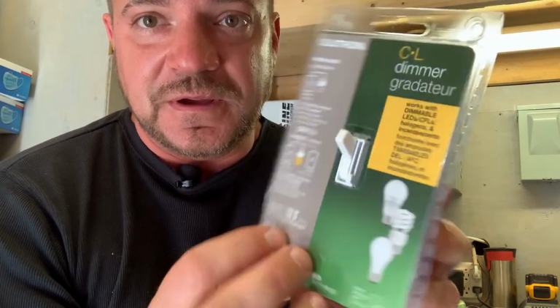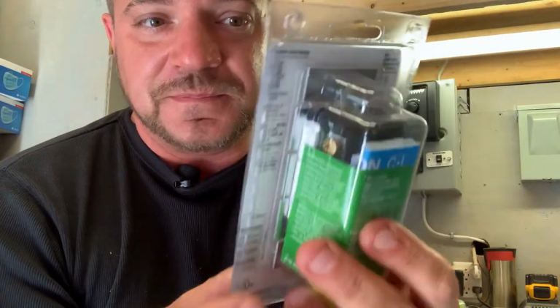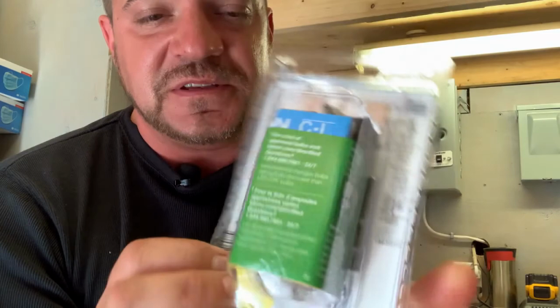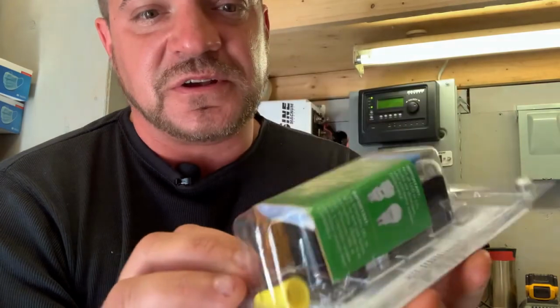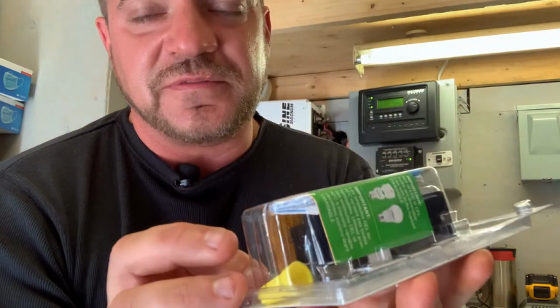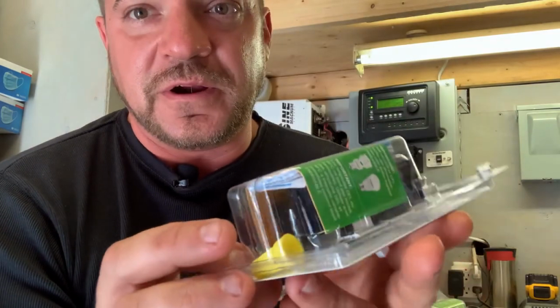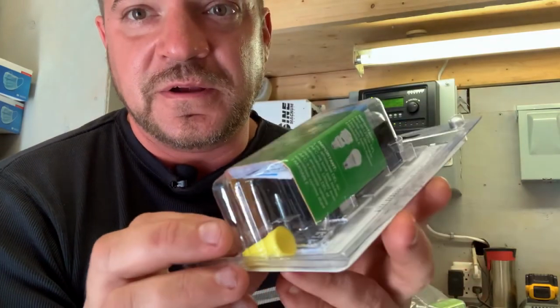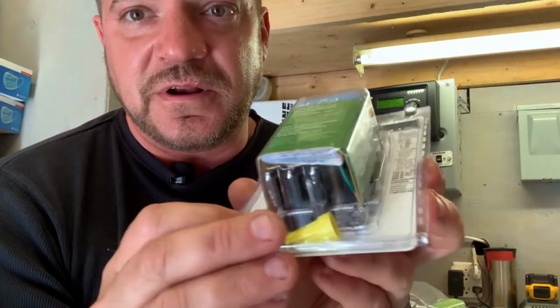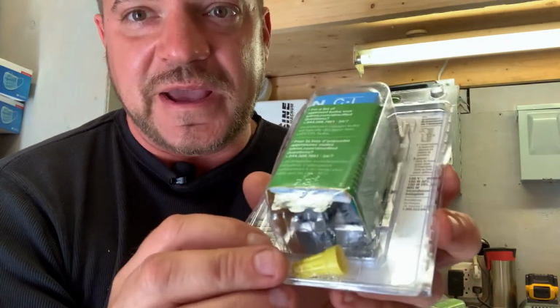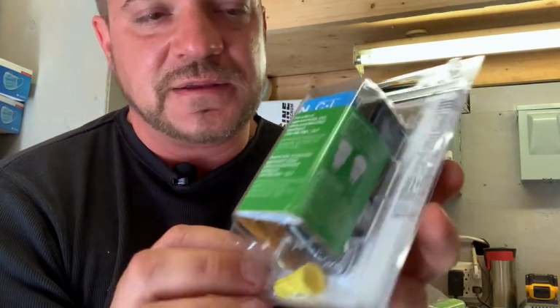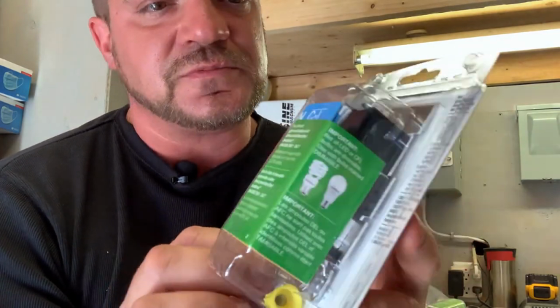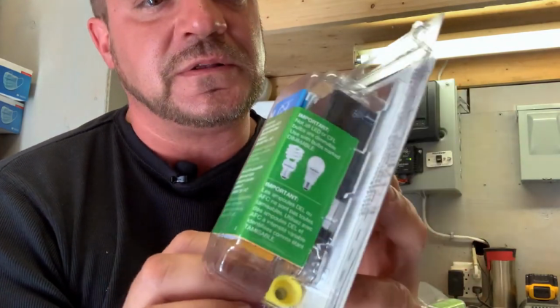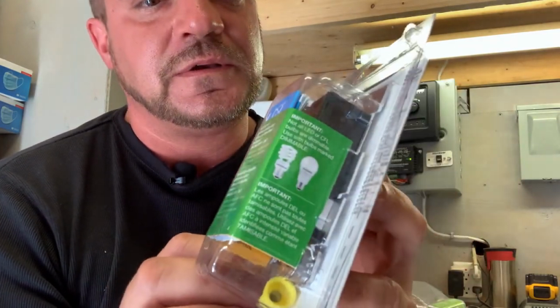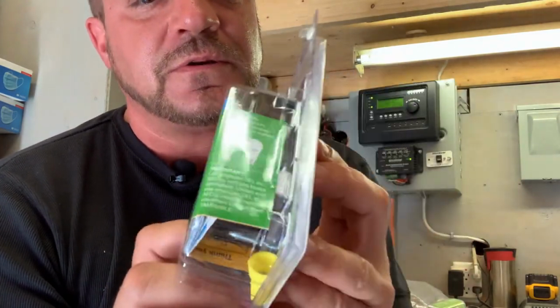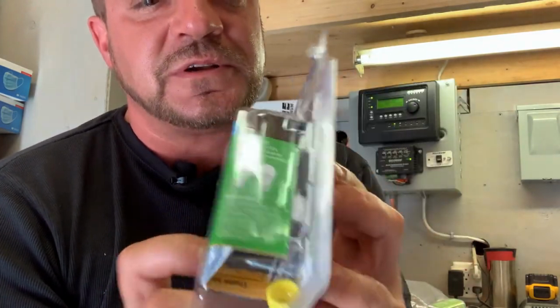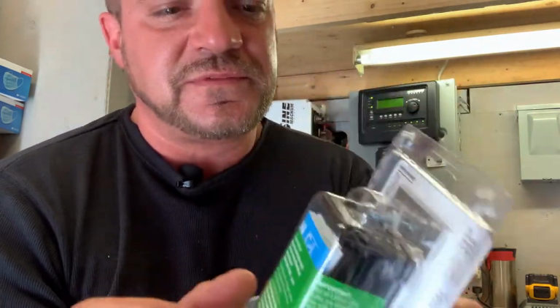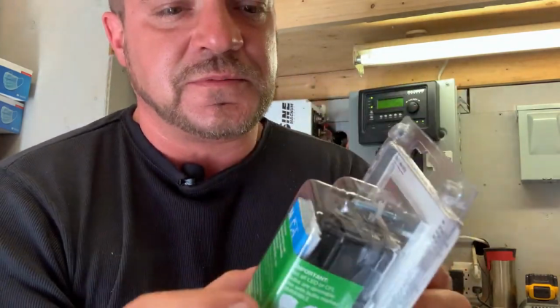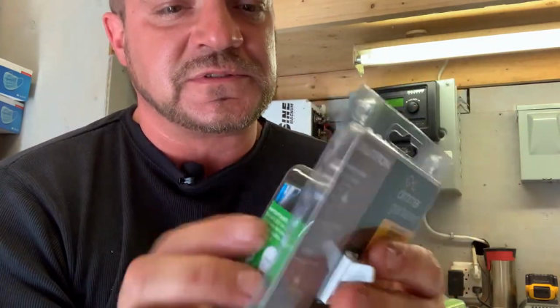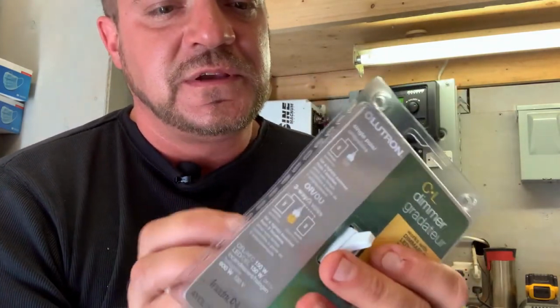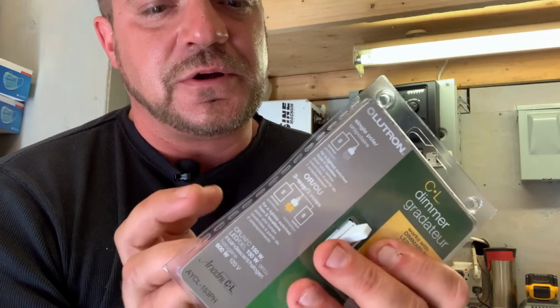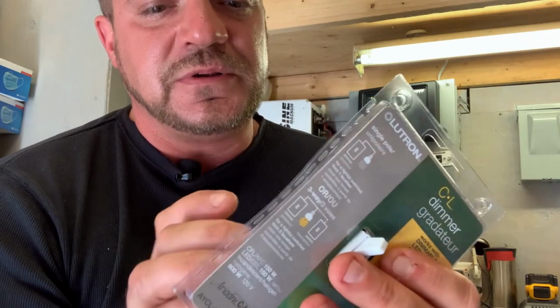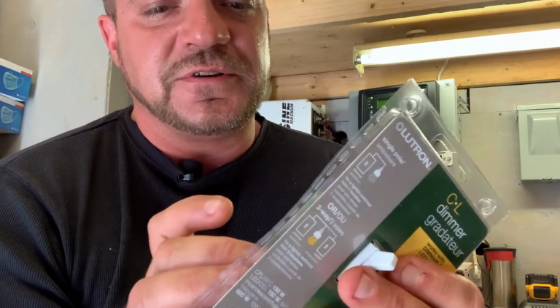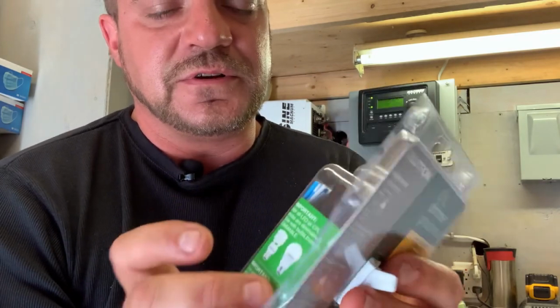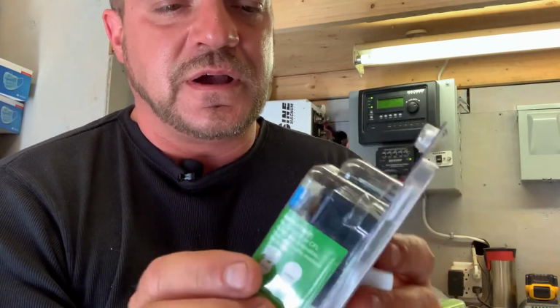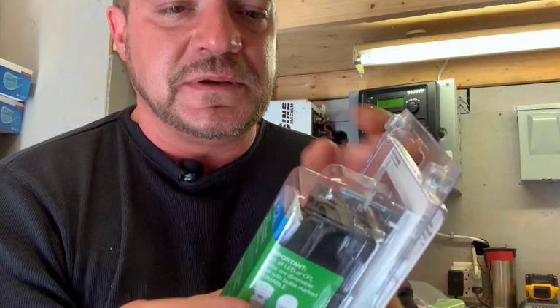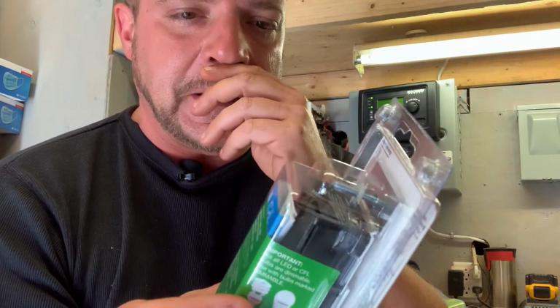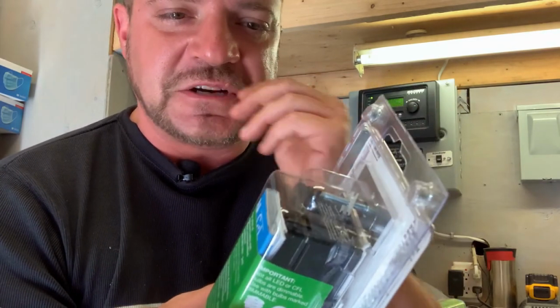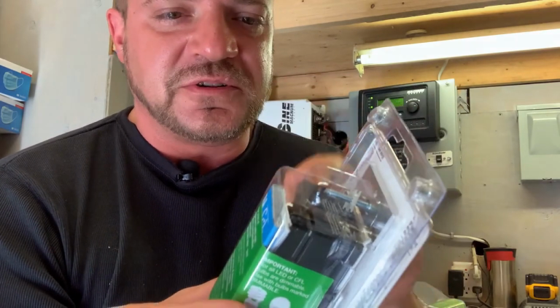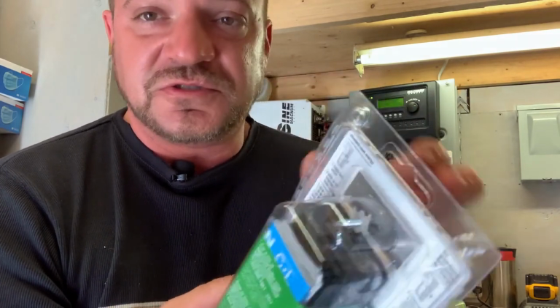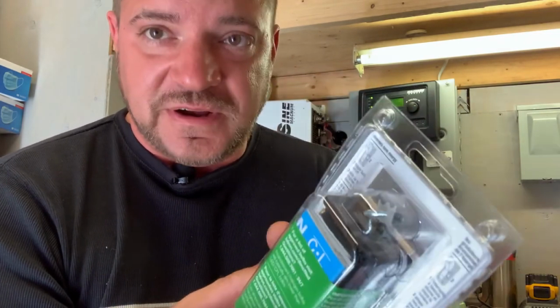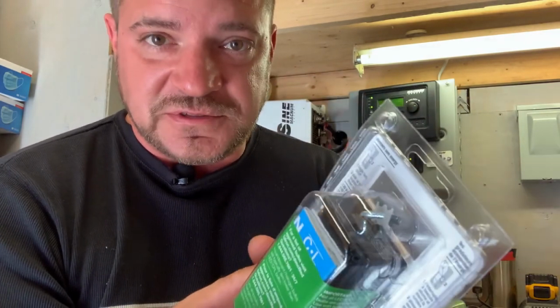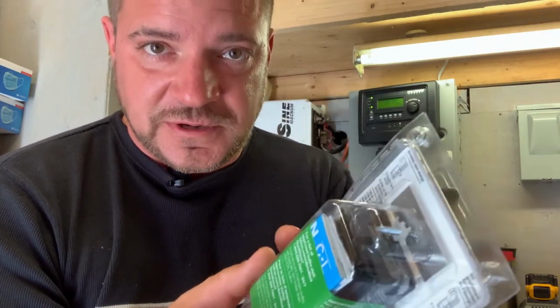These toggle dimmers also have terminals on the back — you'd have your common terminal and then your two travelers as well.